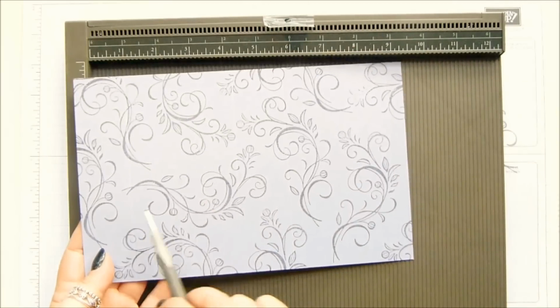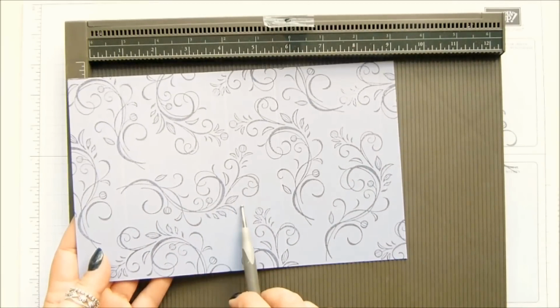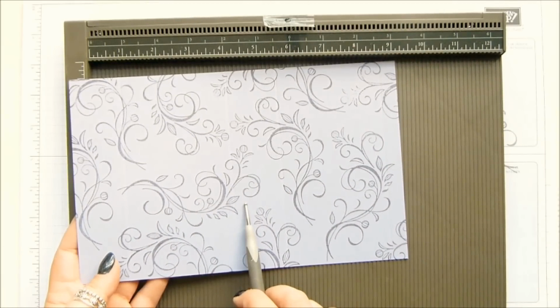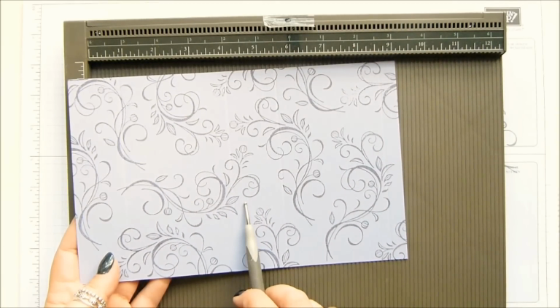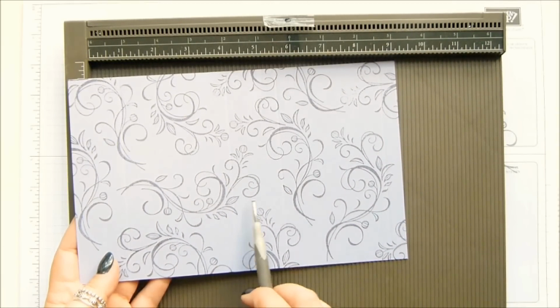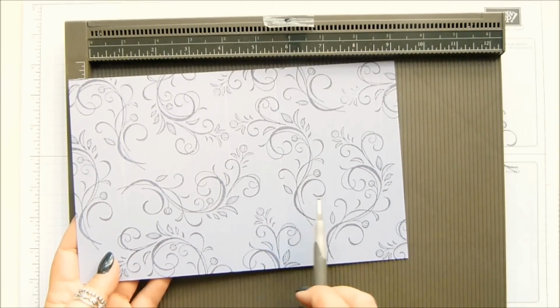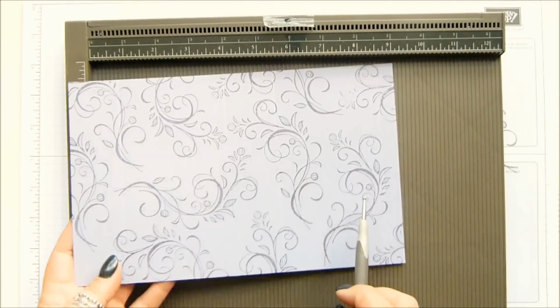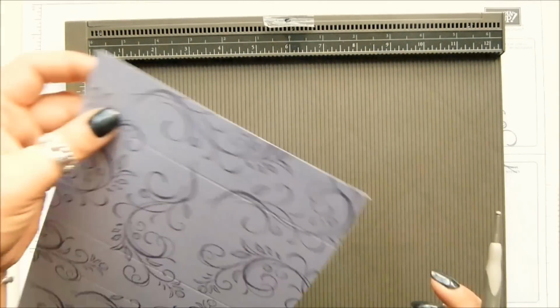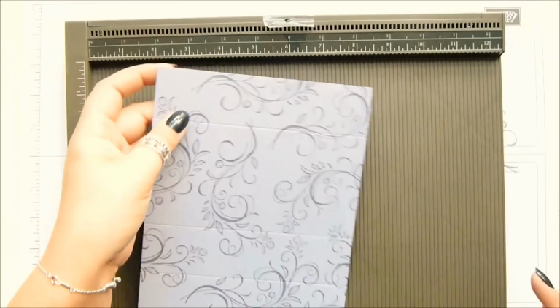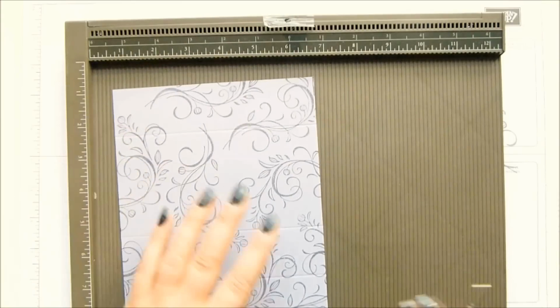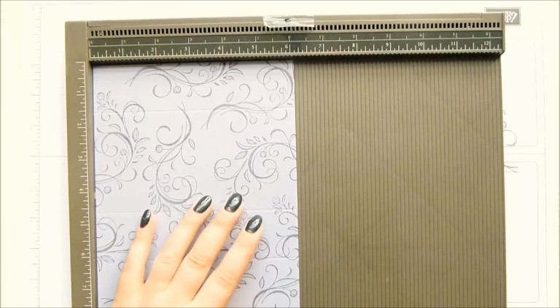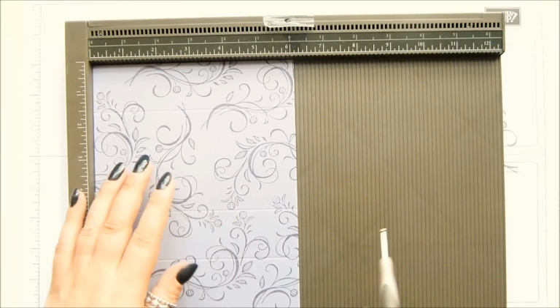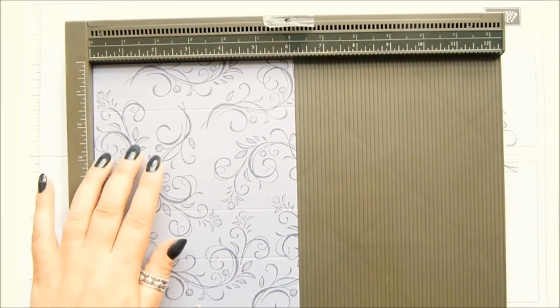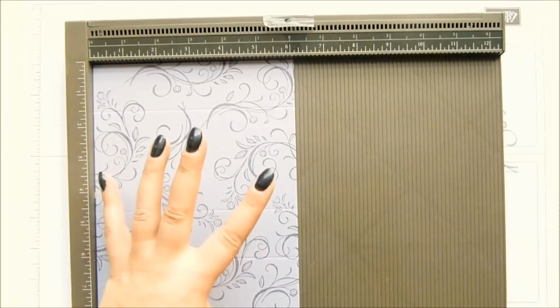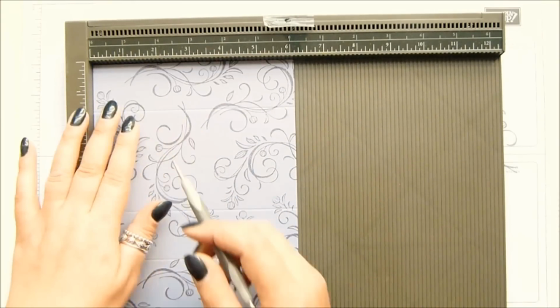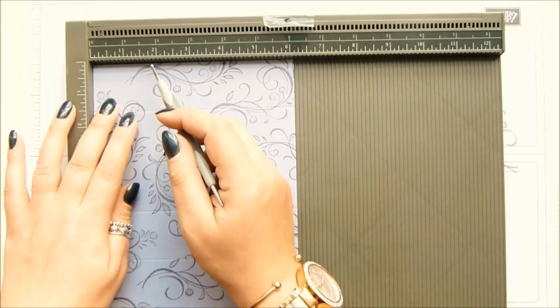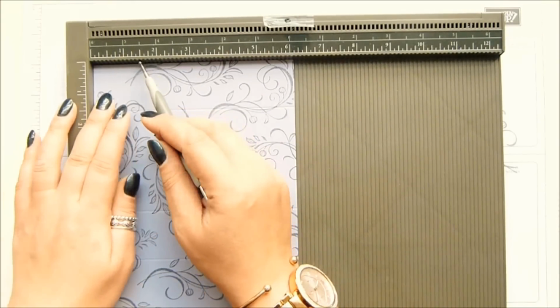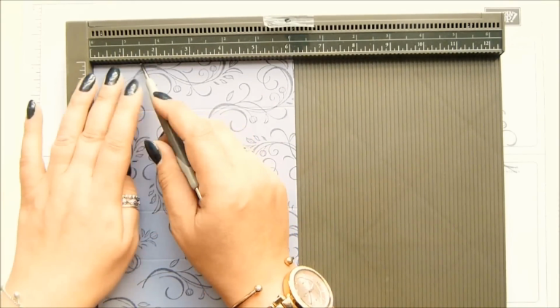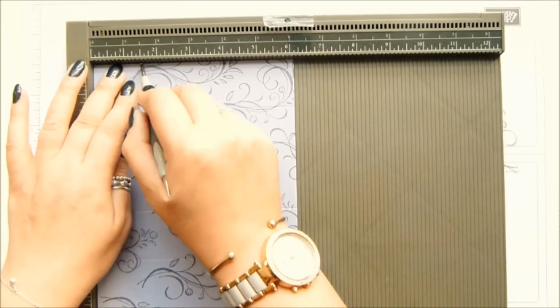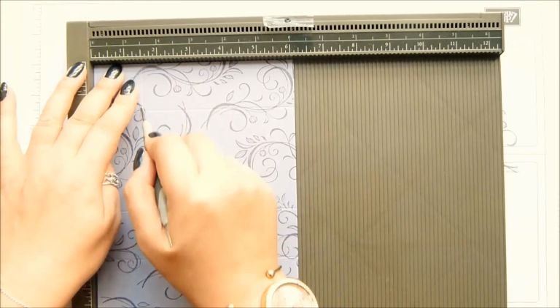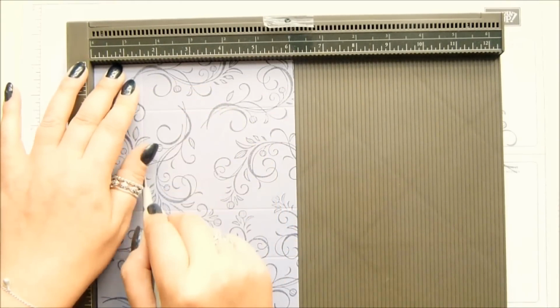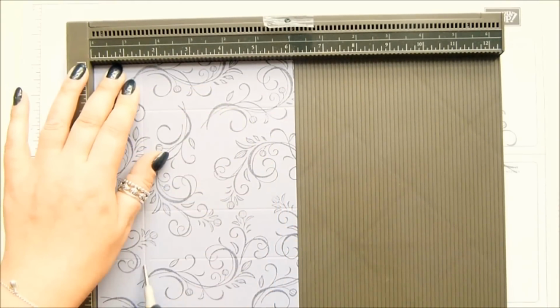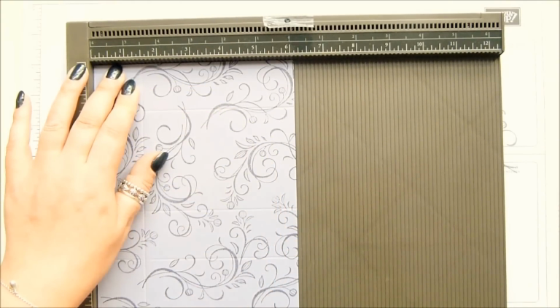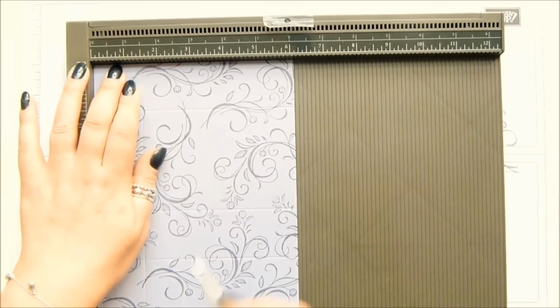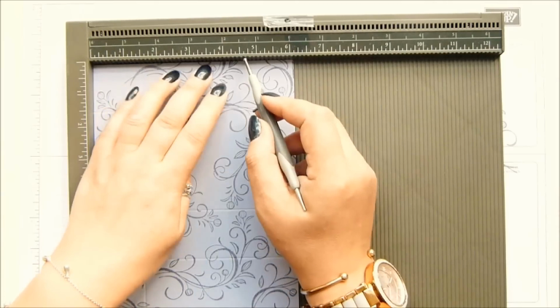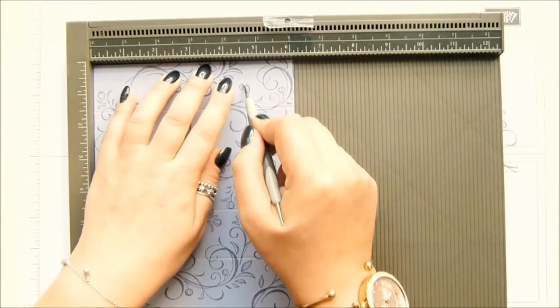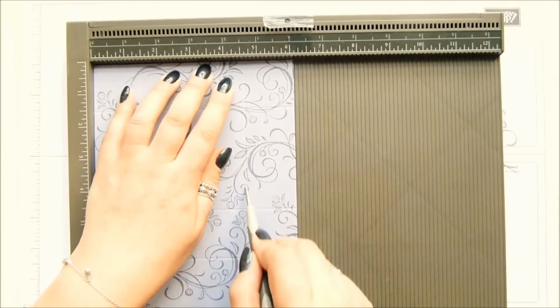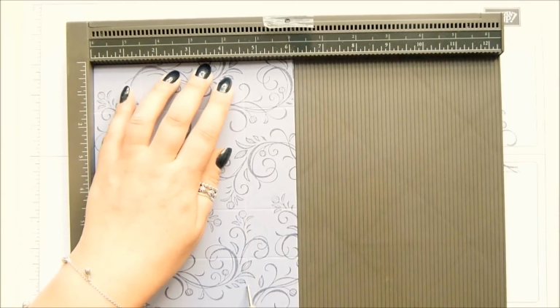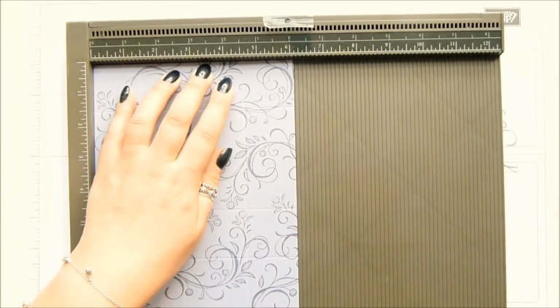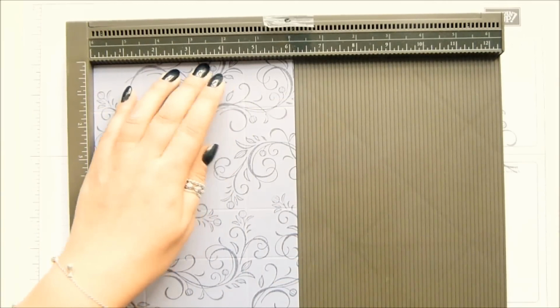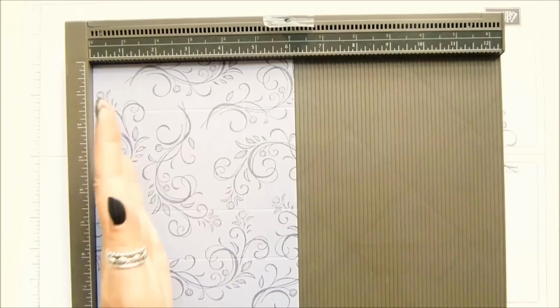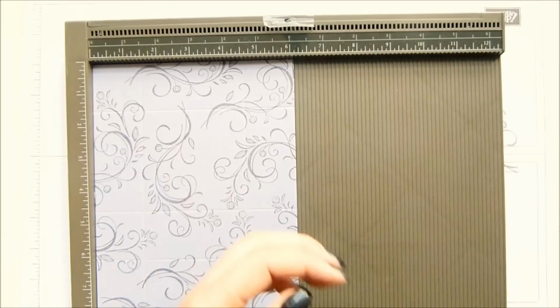In metric that's at four, 12, 16, and 24 — but it doesn't matter, everything will be on my blog. On the short side, score at one and a half and four and five eighths of an inch, which in metric is four and 12.